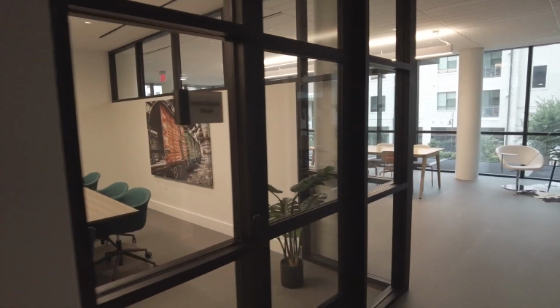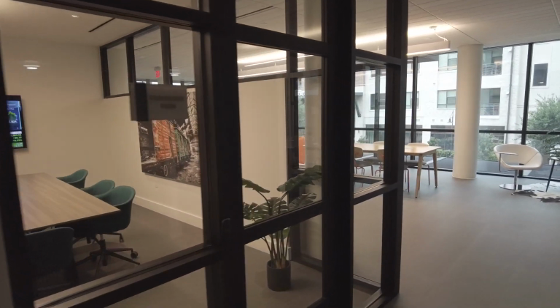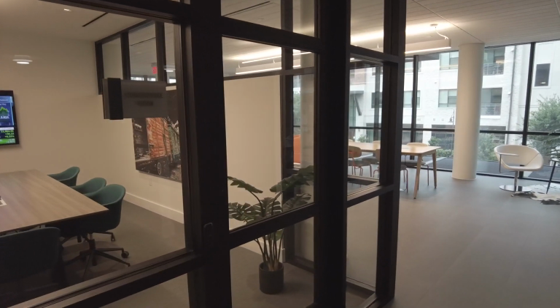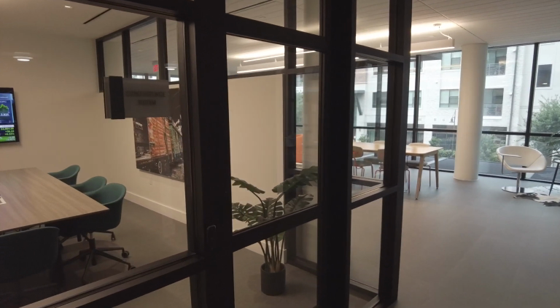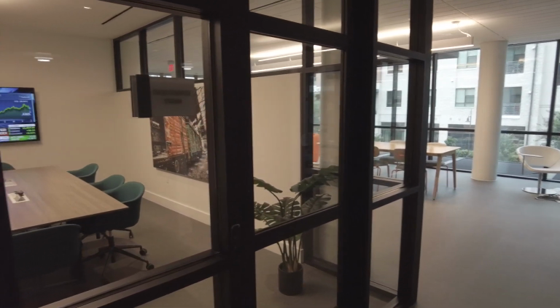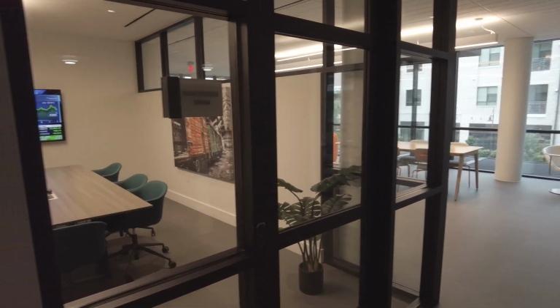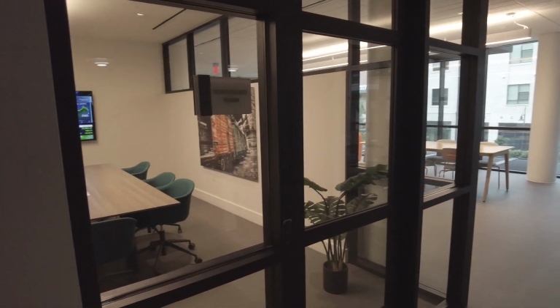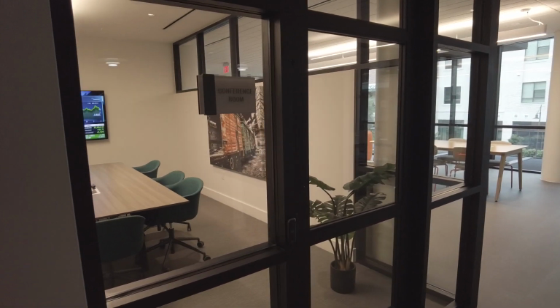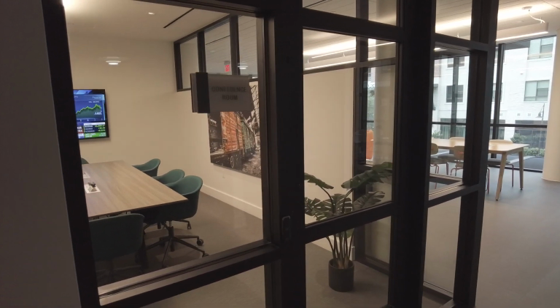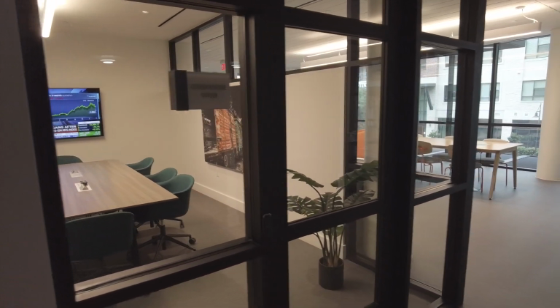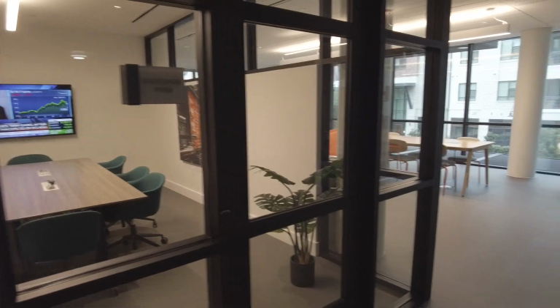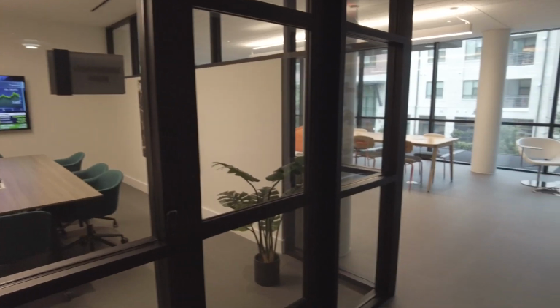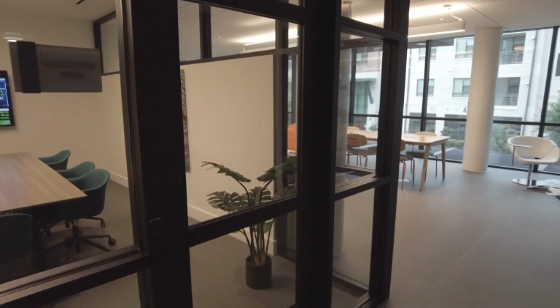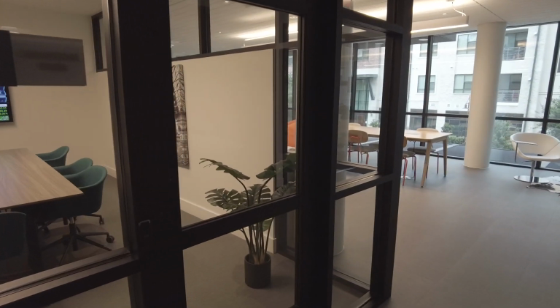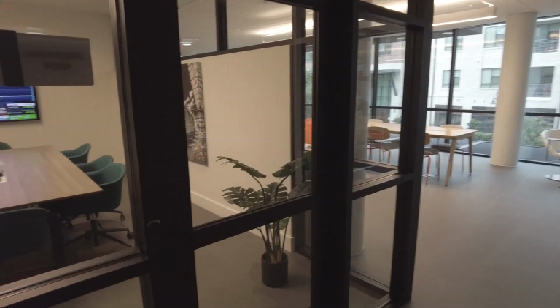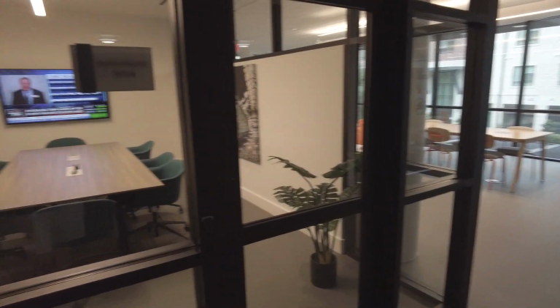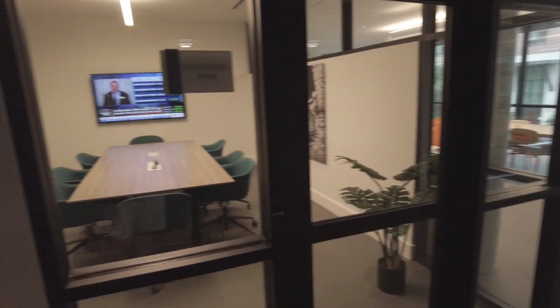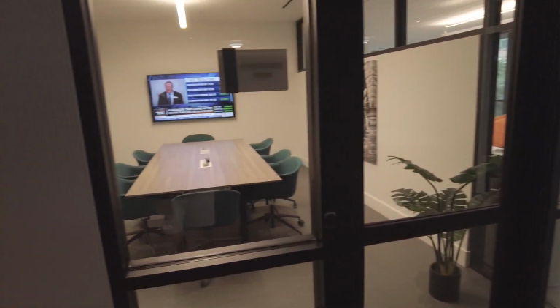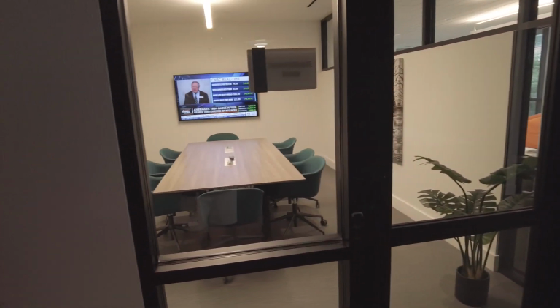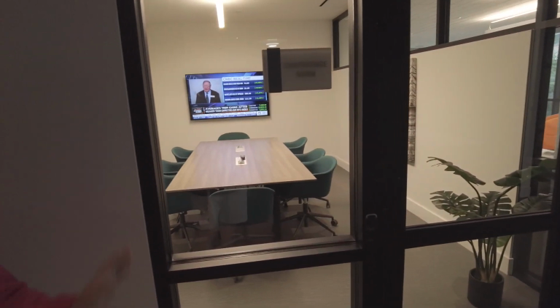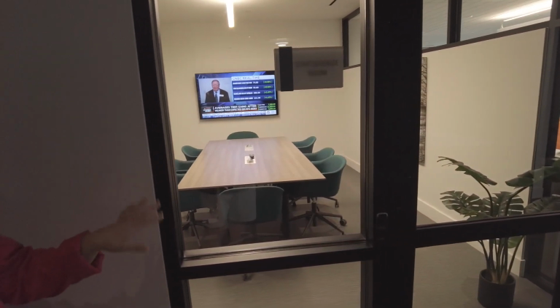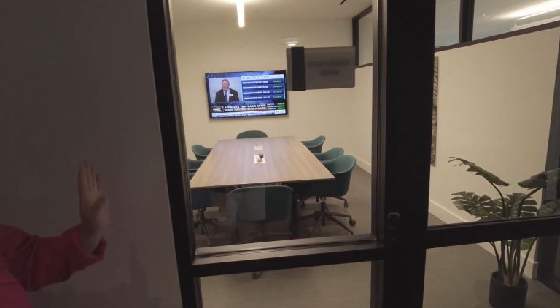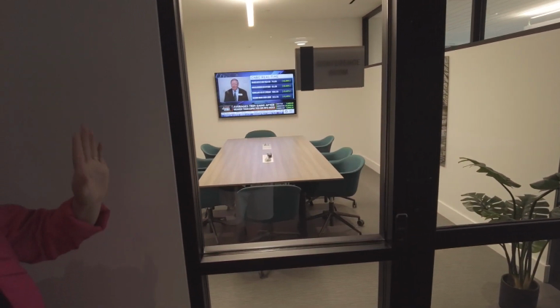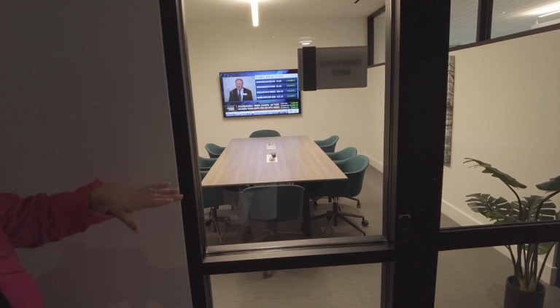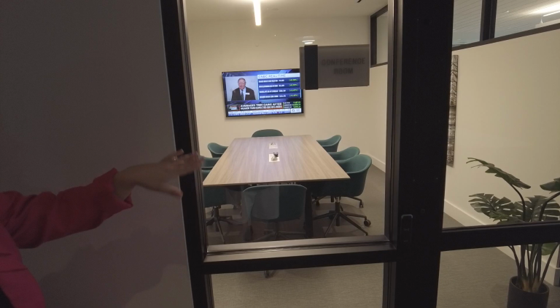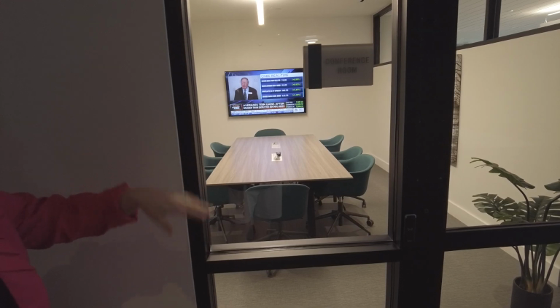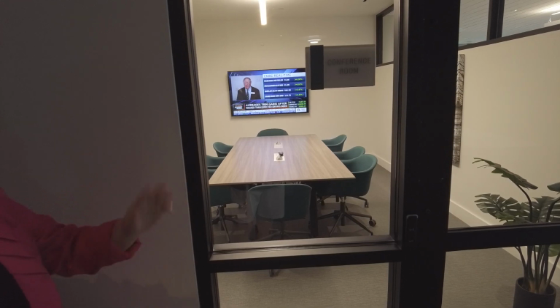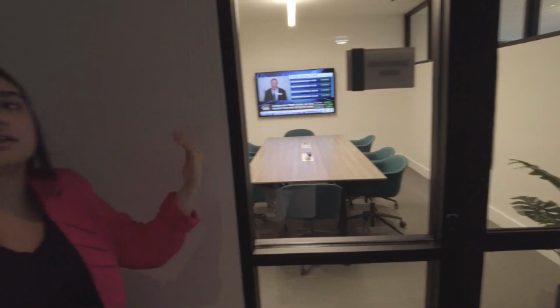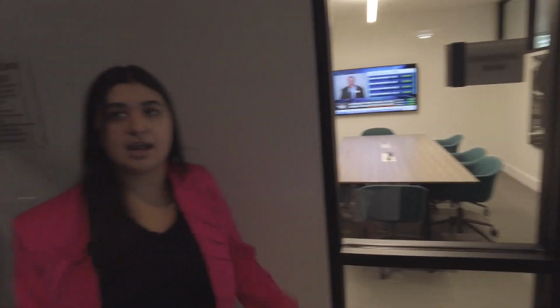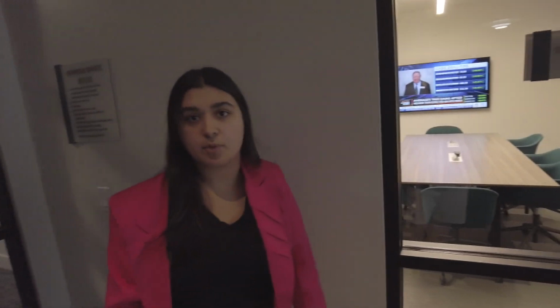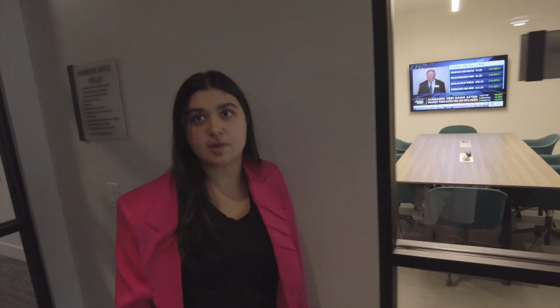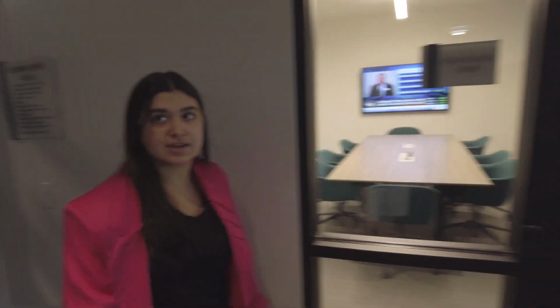This is available at a reservation anytime you need it through the resident portal. It does have a TV you can hook up and use as a monitor, as well as a workspace area and a blackboard as well.